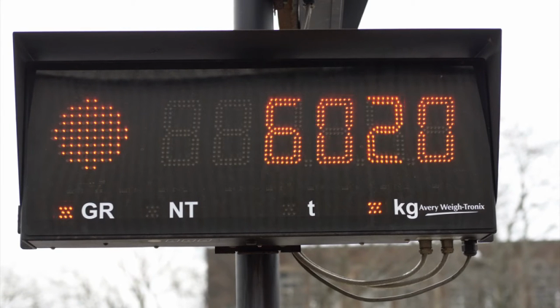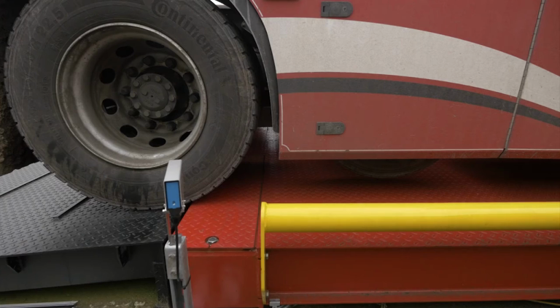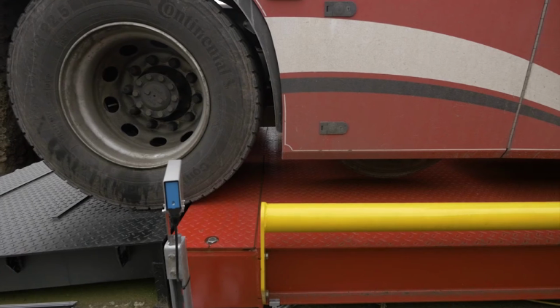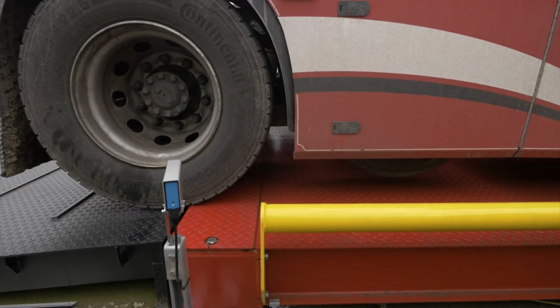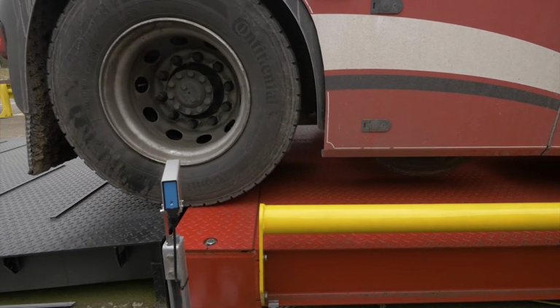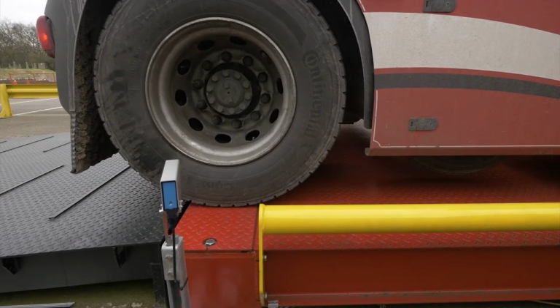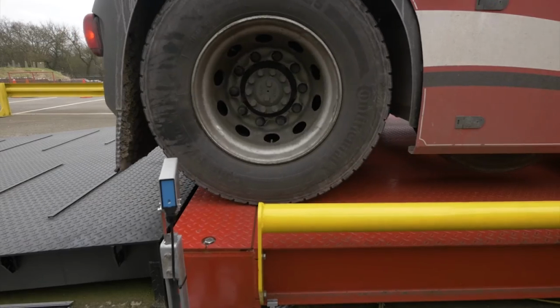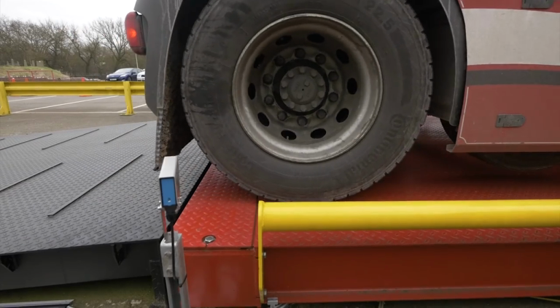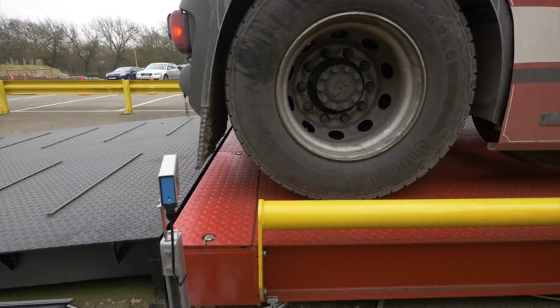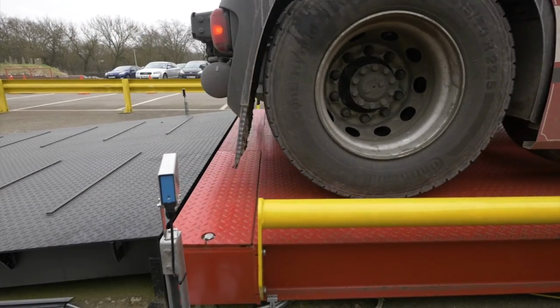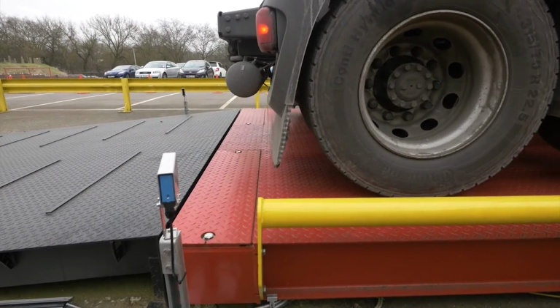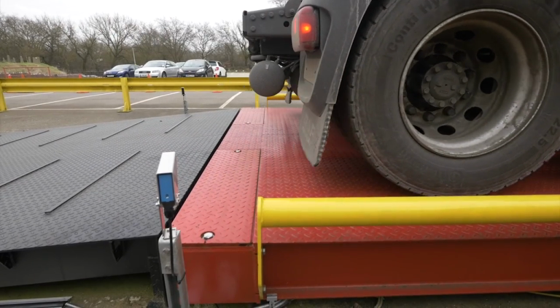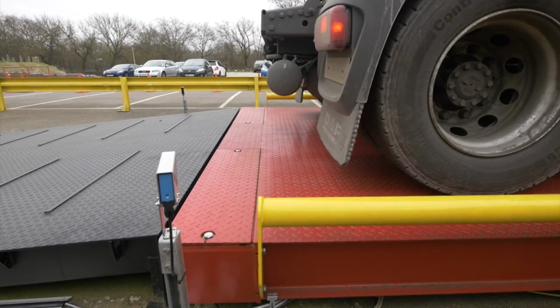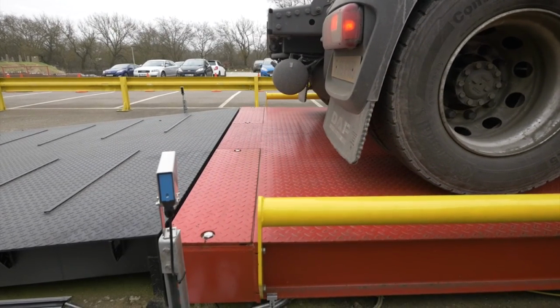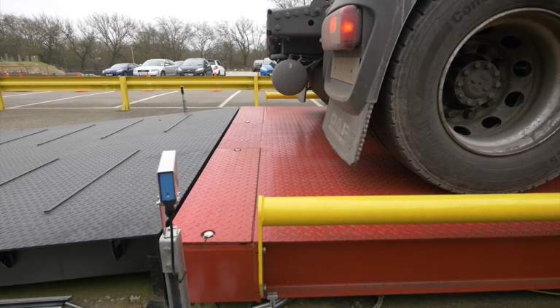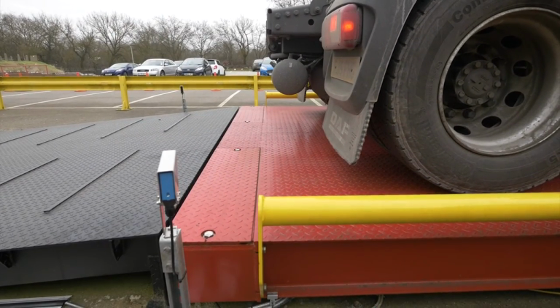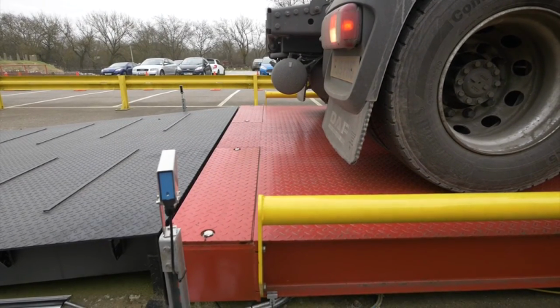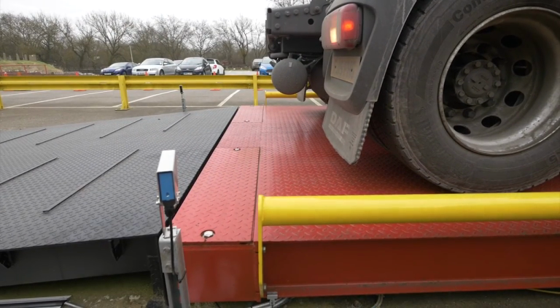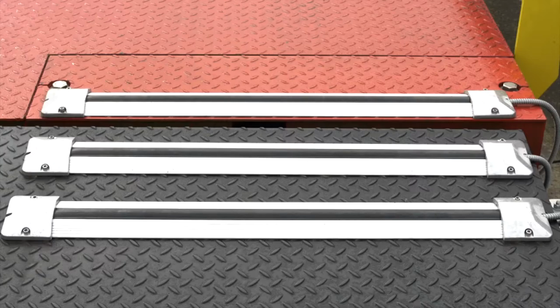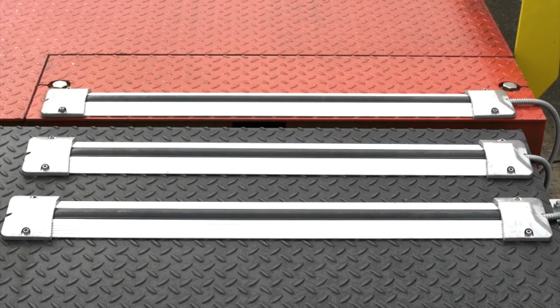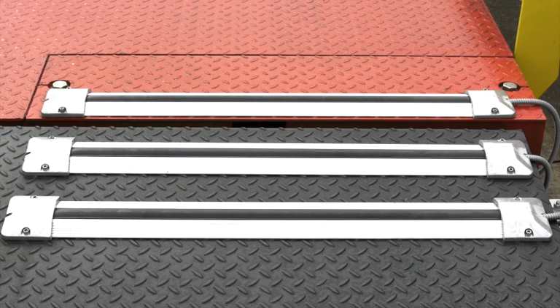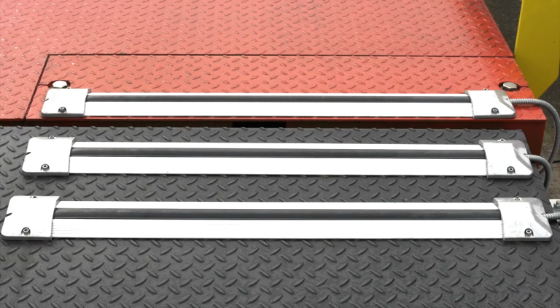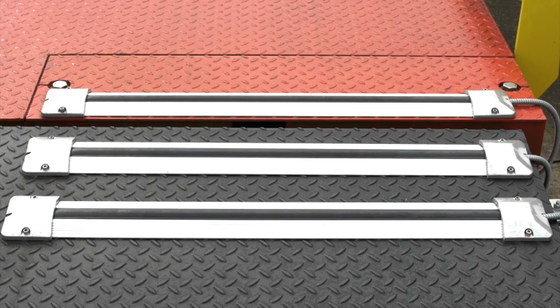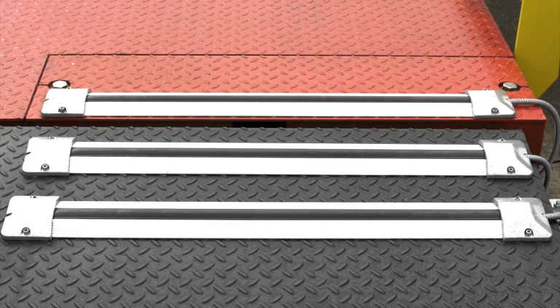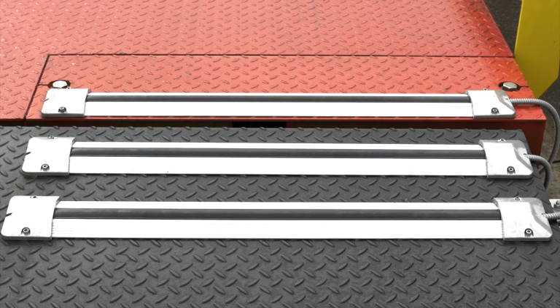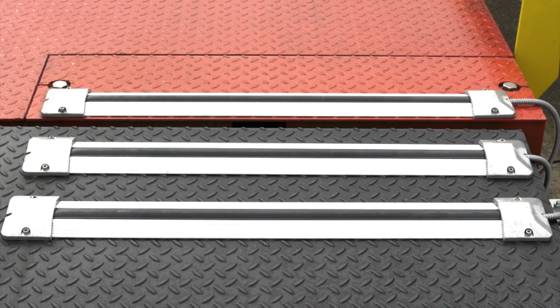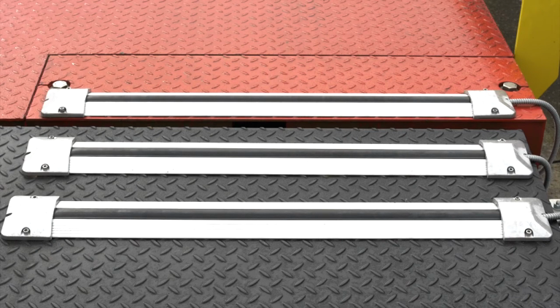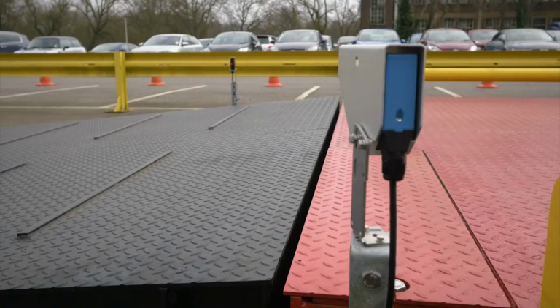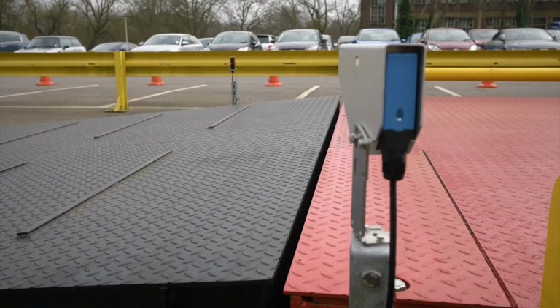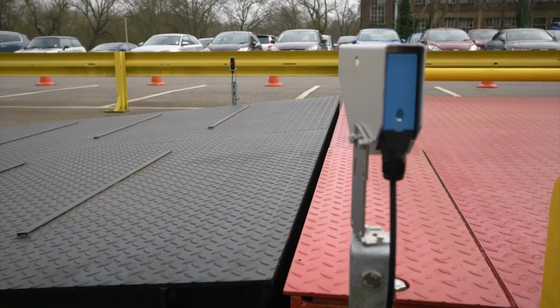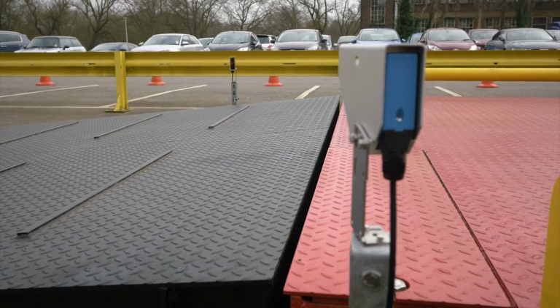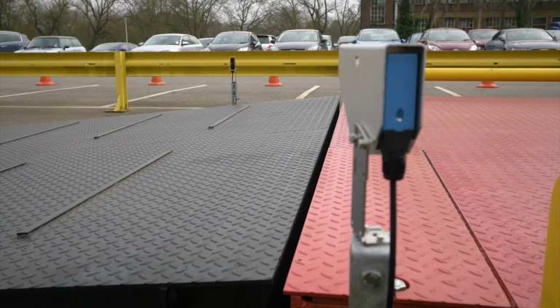The driver must reposition the vehicle correctly on the weybridge in order to complete the weighing transaction. The same process applies whether your site has sensors or photoelectric cells.